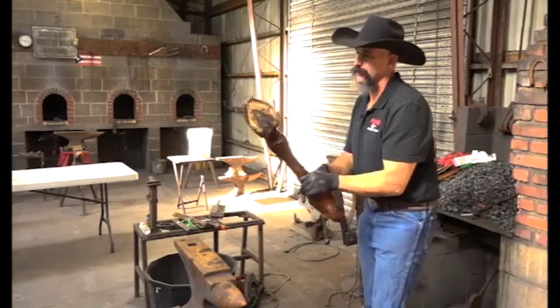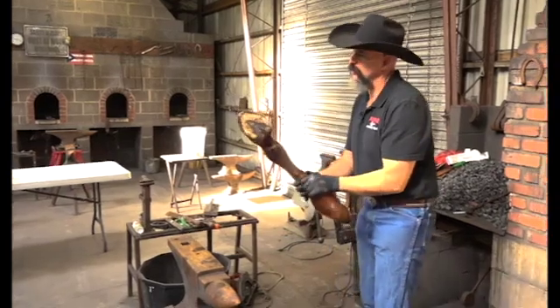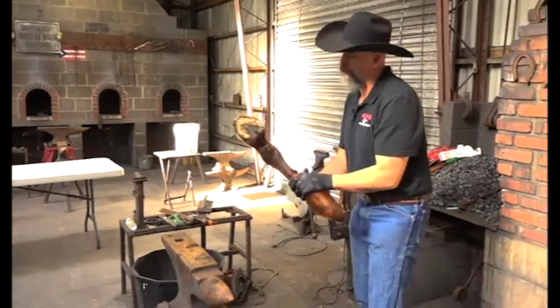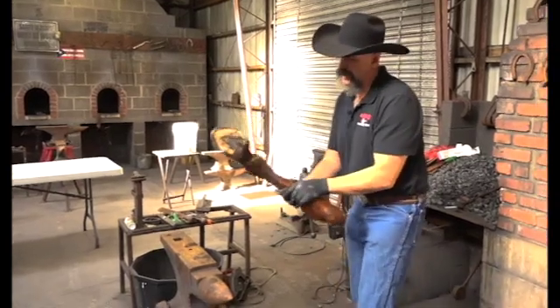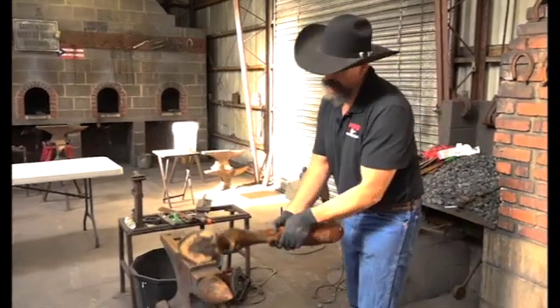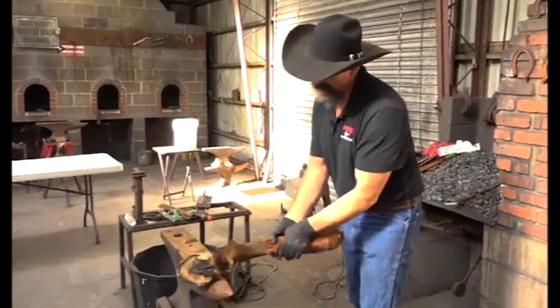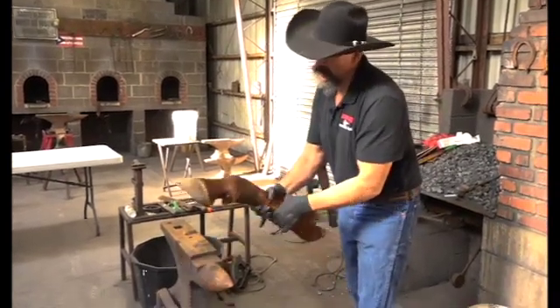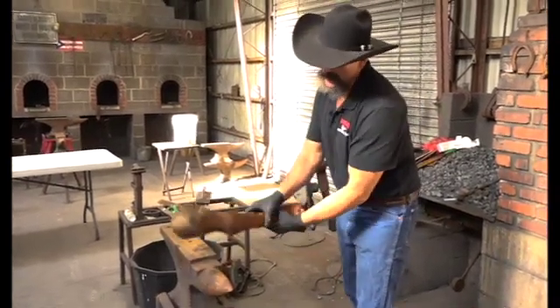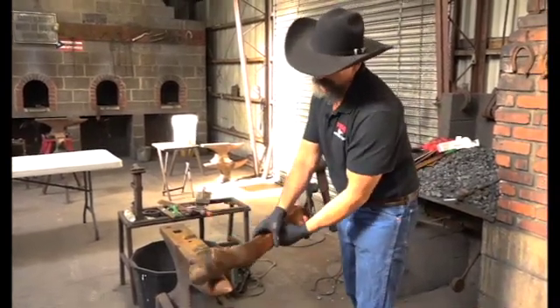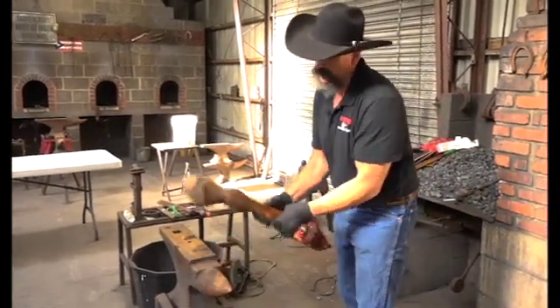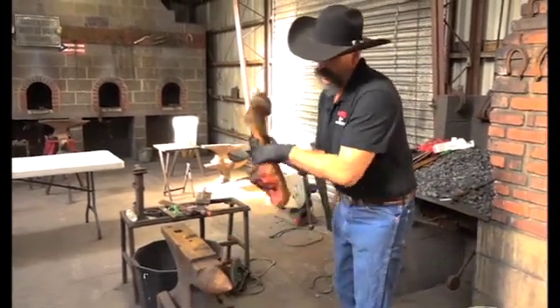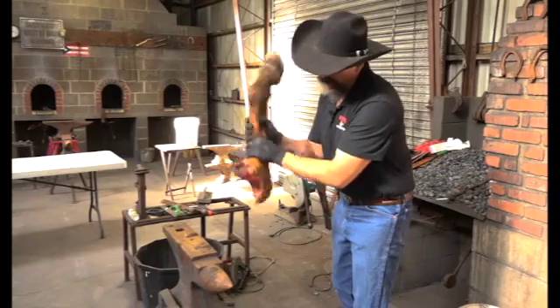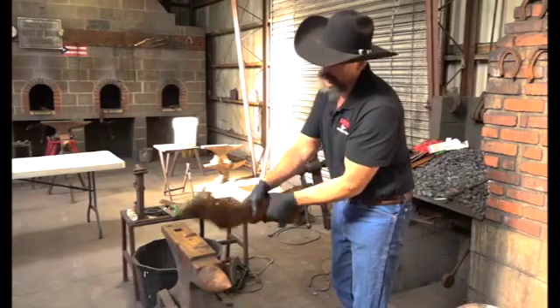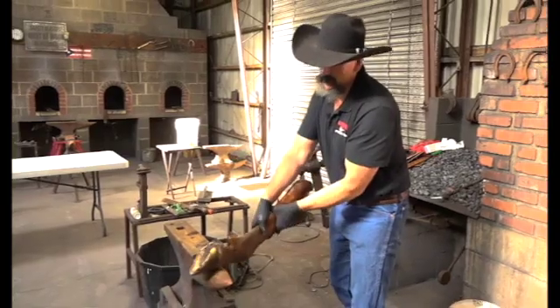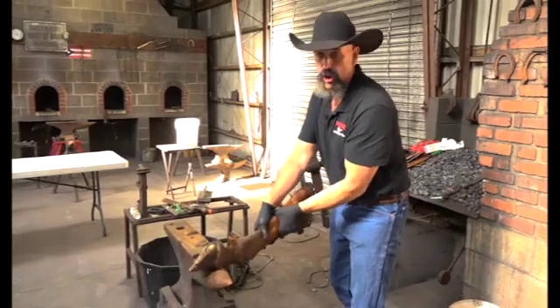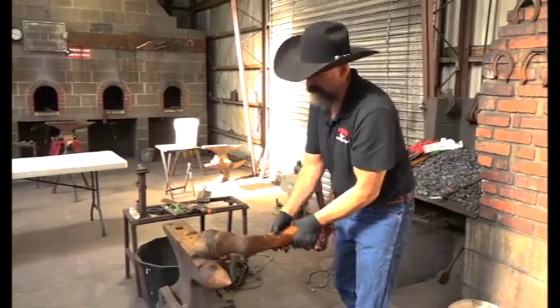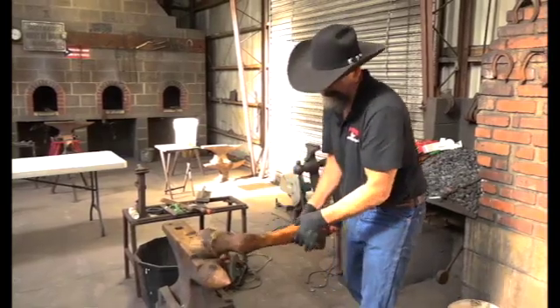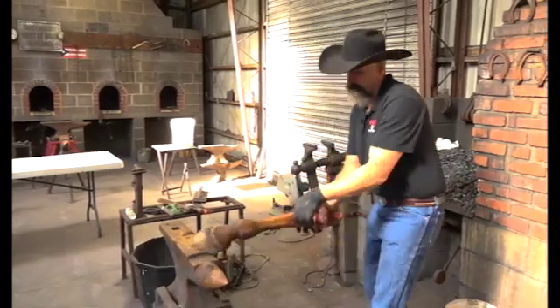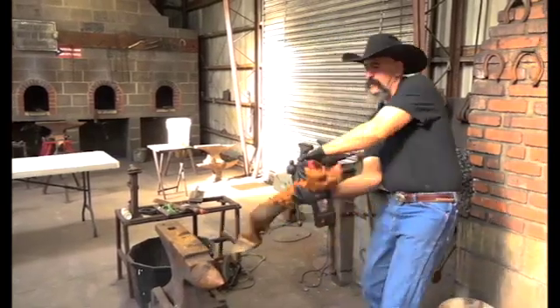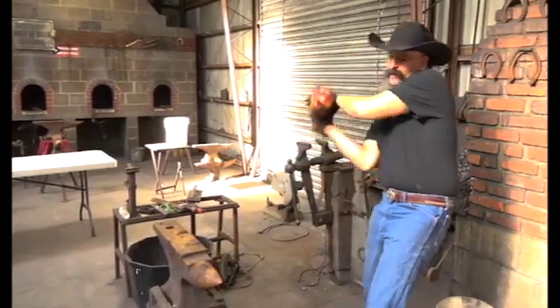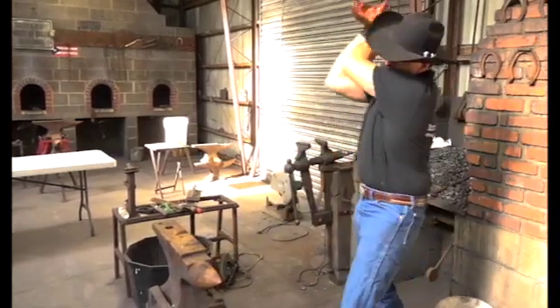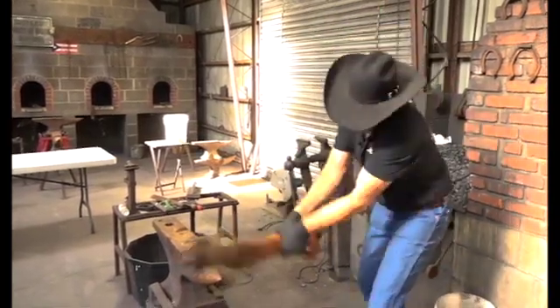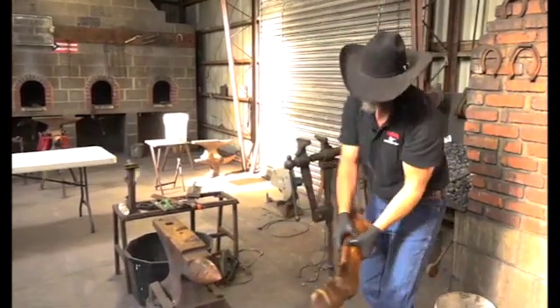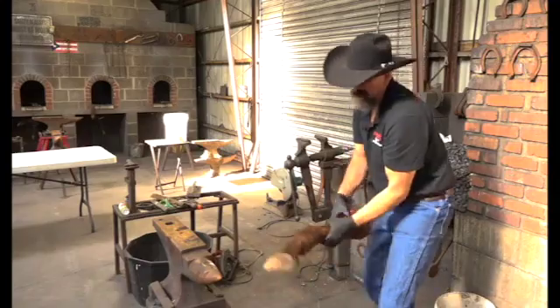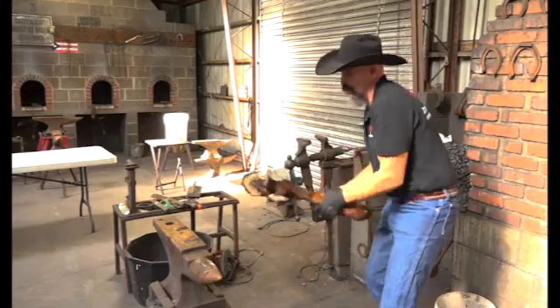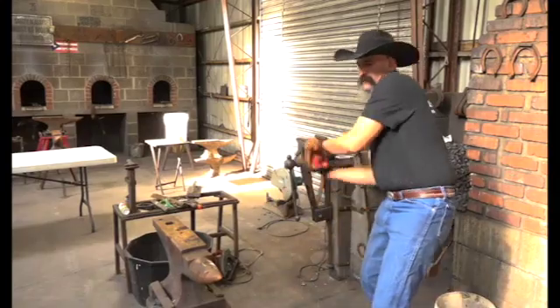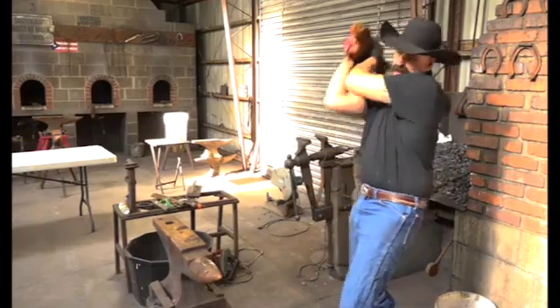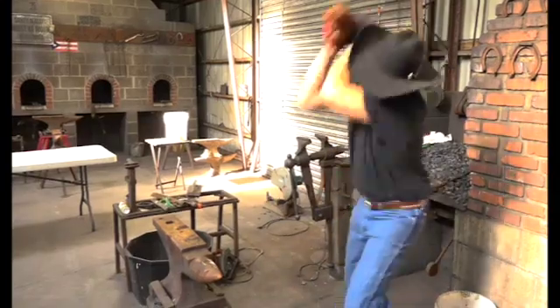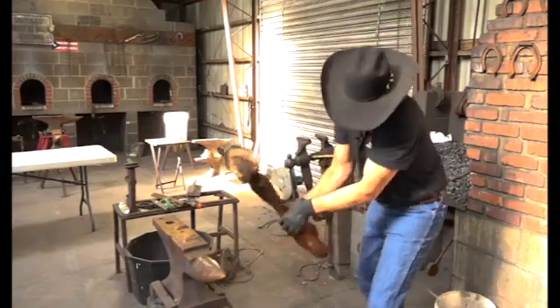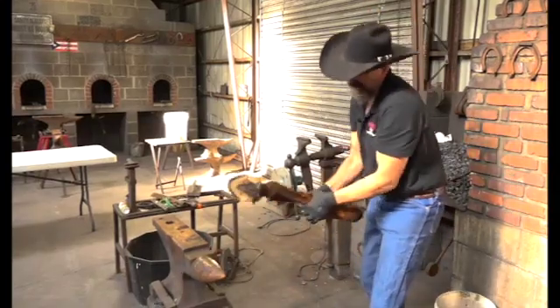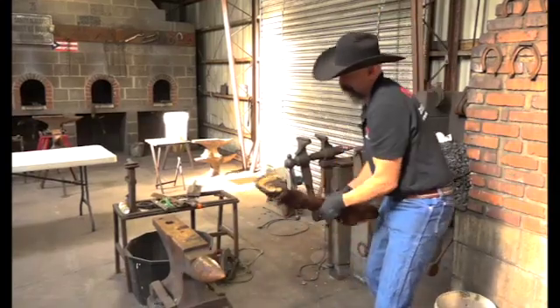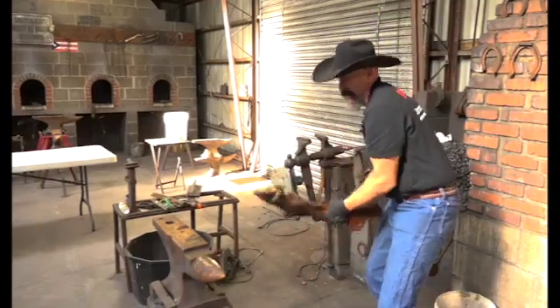So this will be our first hit here, our second hit will be here, and hopefully our third hit will send it off. Okay, there's one, there's the second hit.